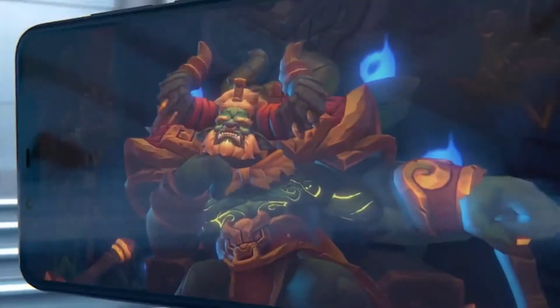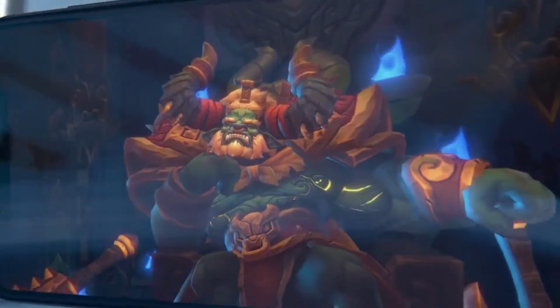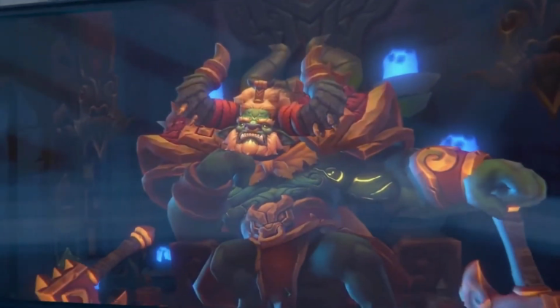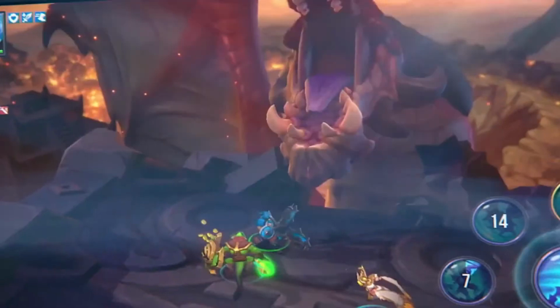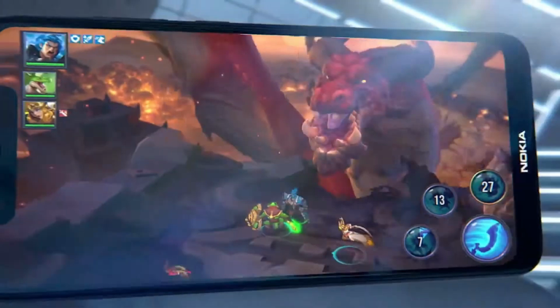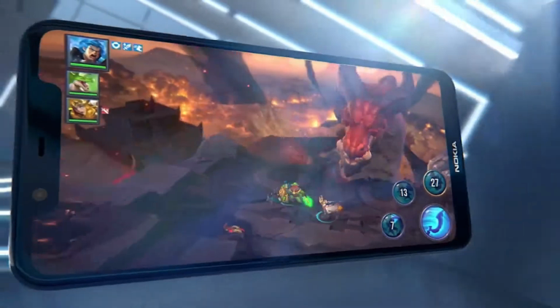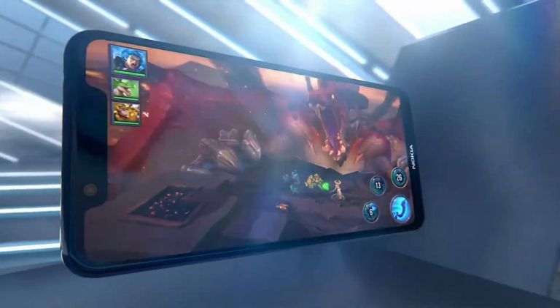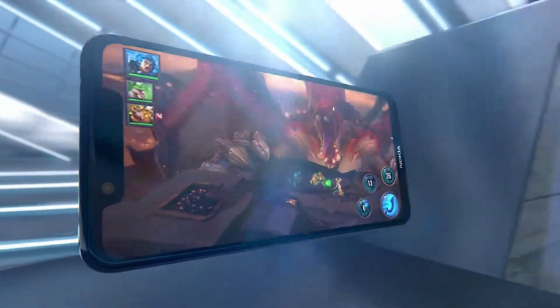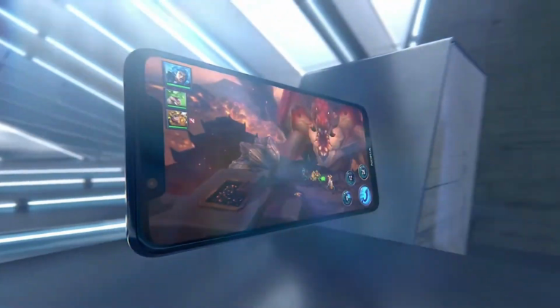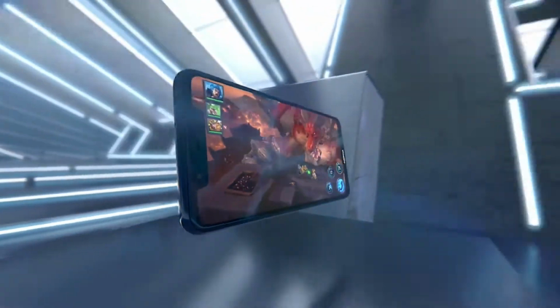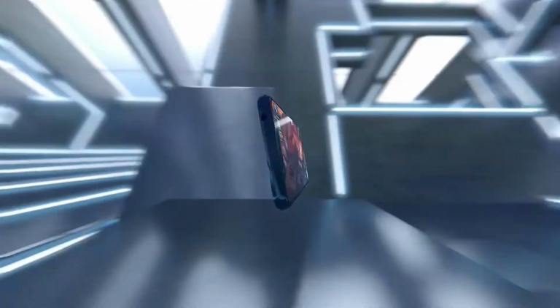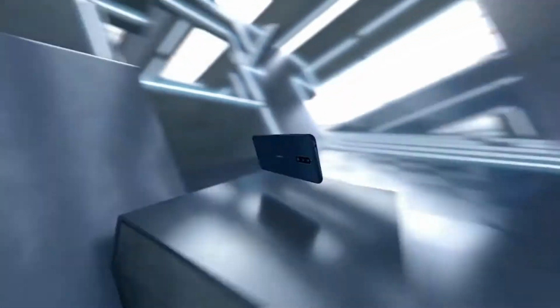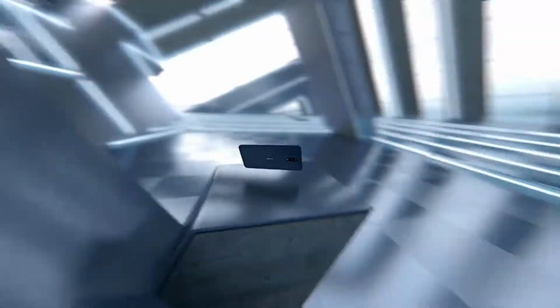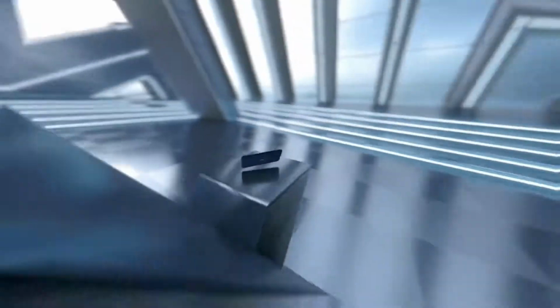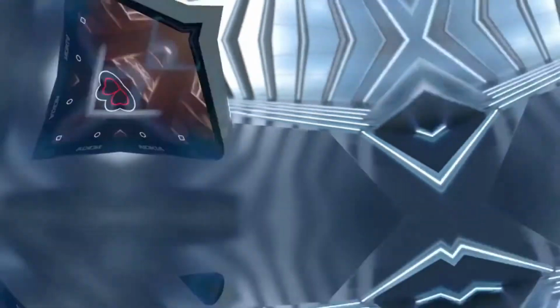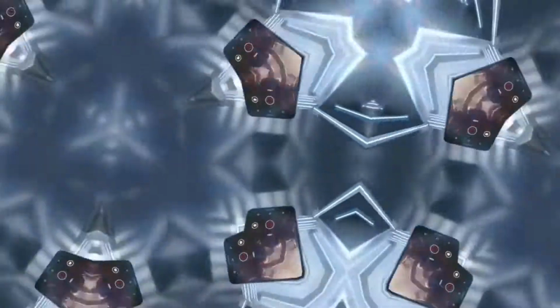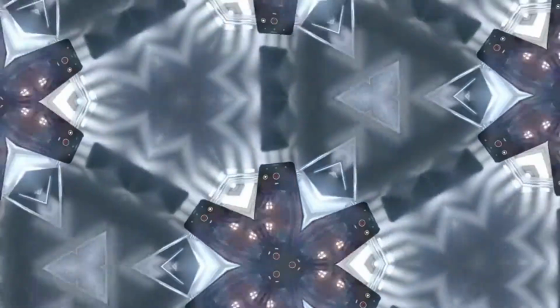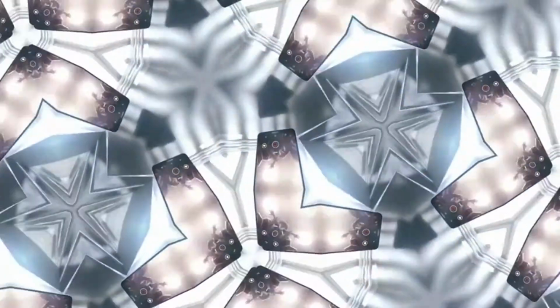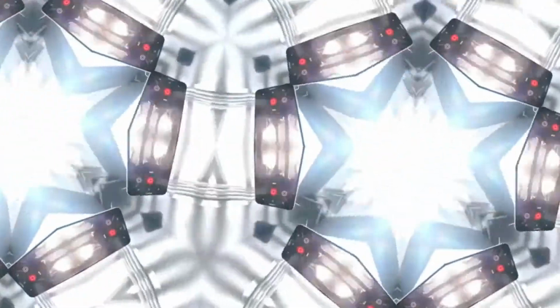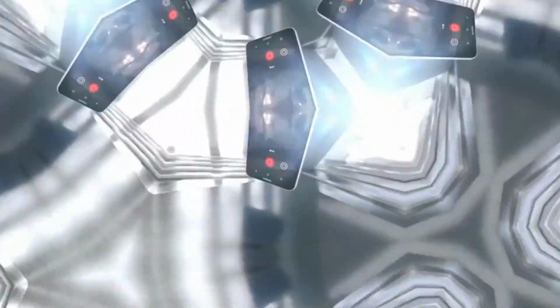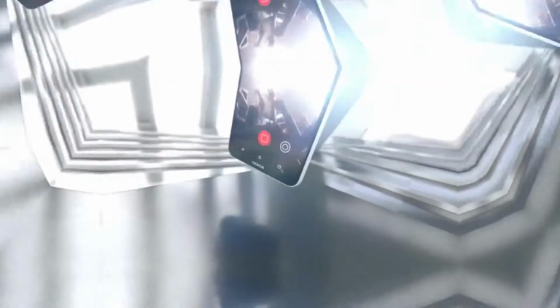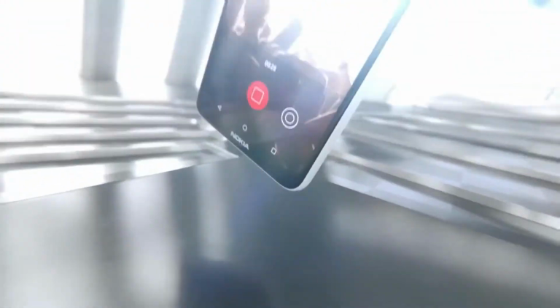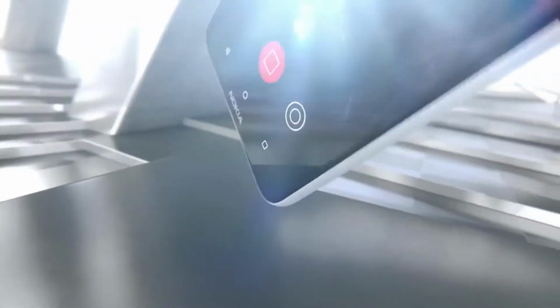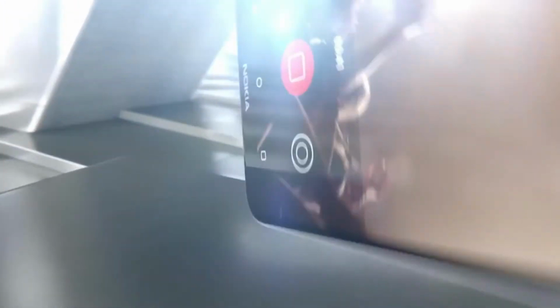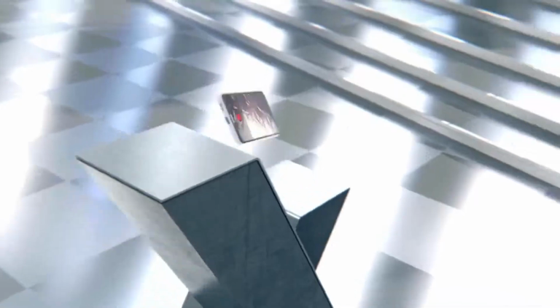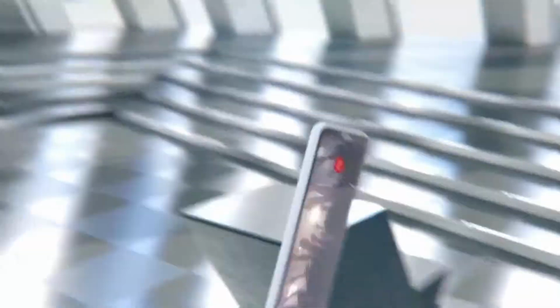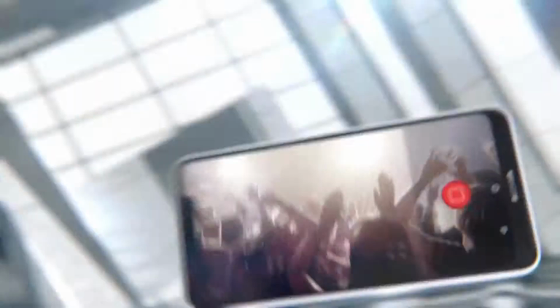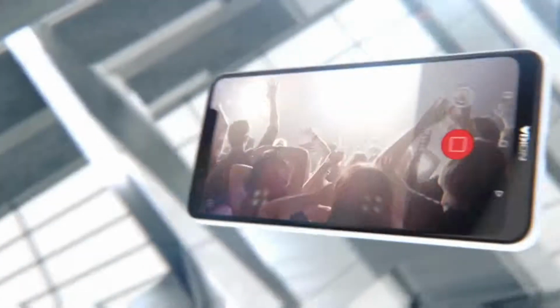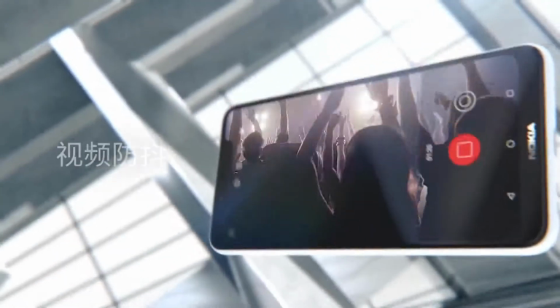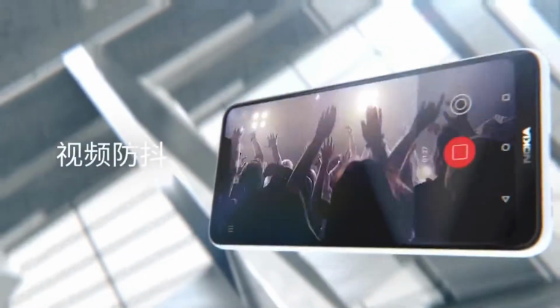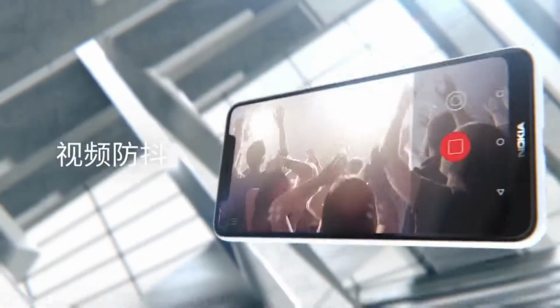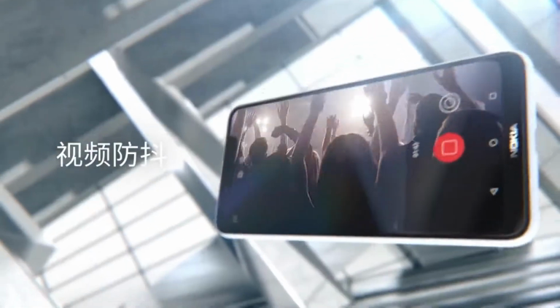The other features of the phone include a USB Type-C port, 3.5mm headphone jack, dual-SIM support, 4G VoLTE, Wi-Fi 802.11ac, and Bluetooth 4.2.